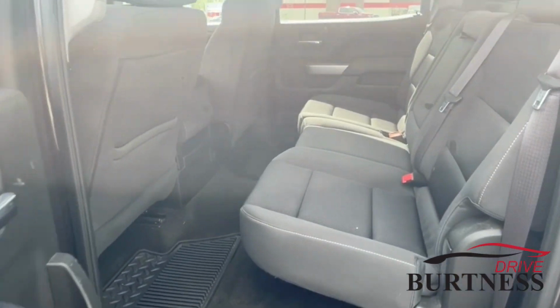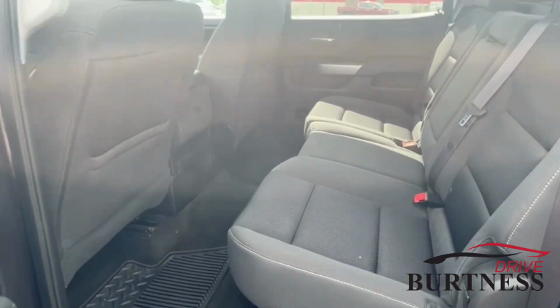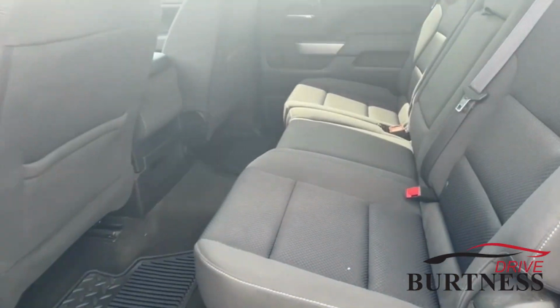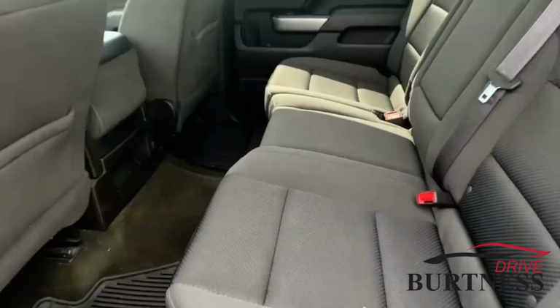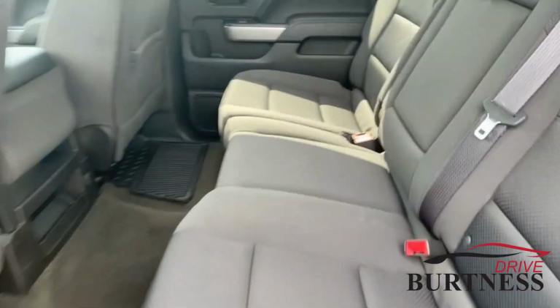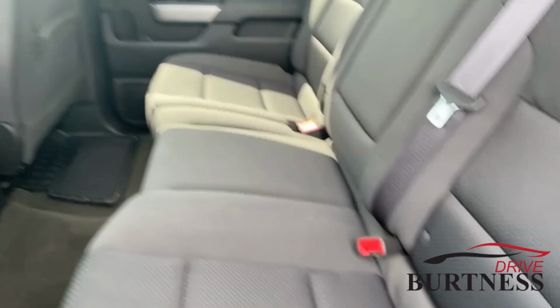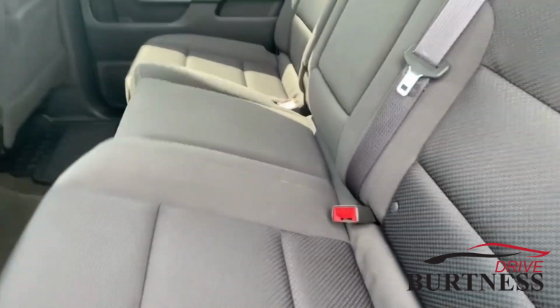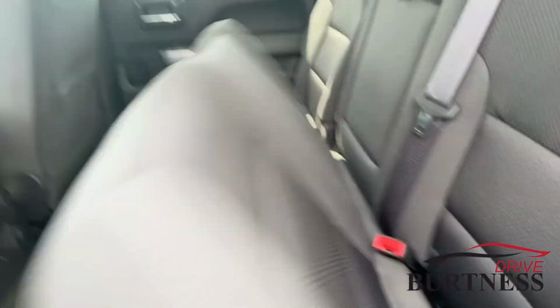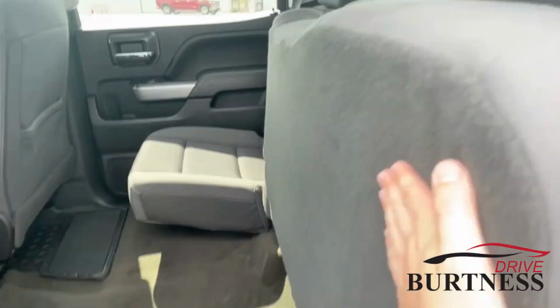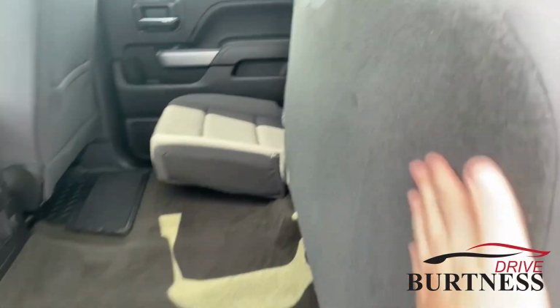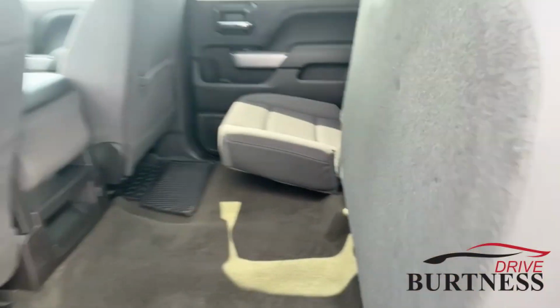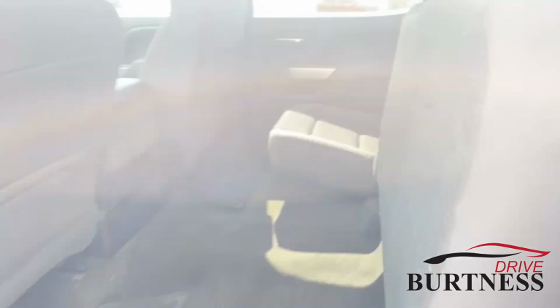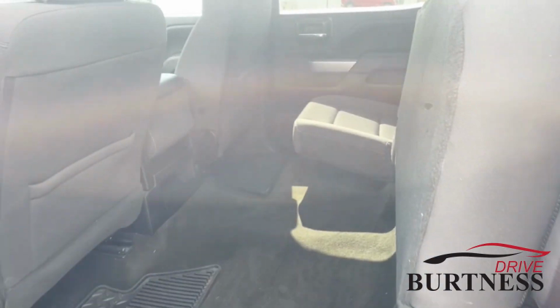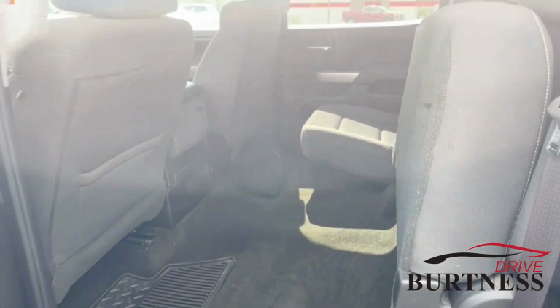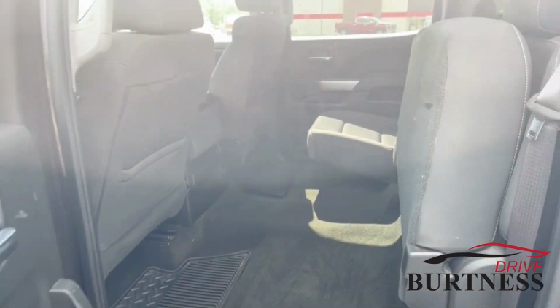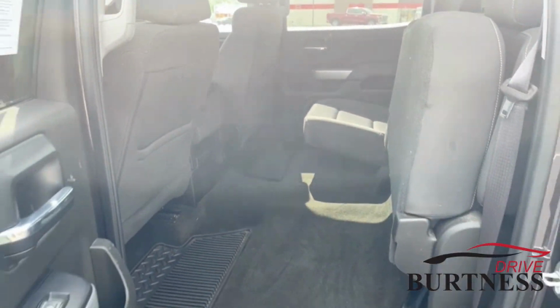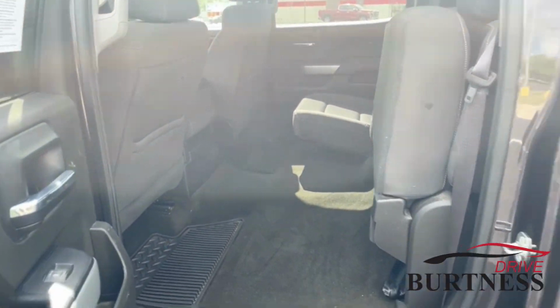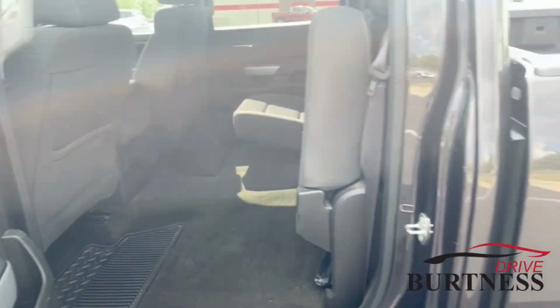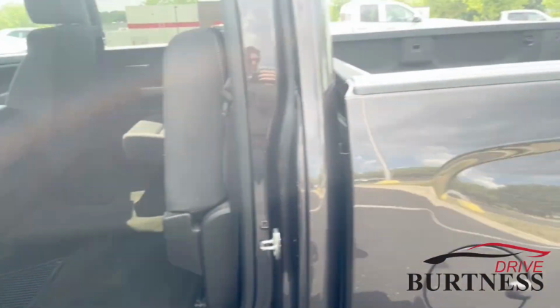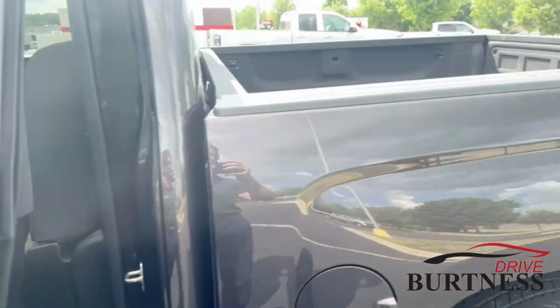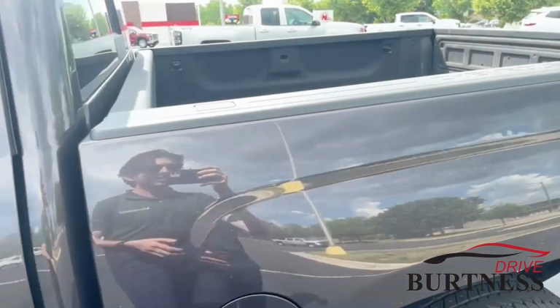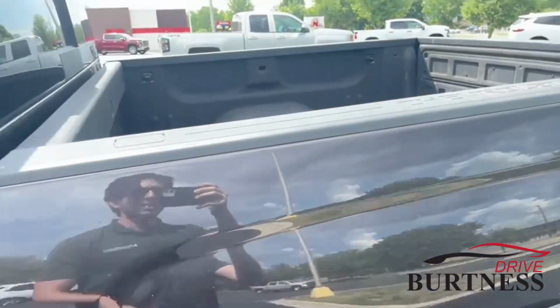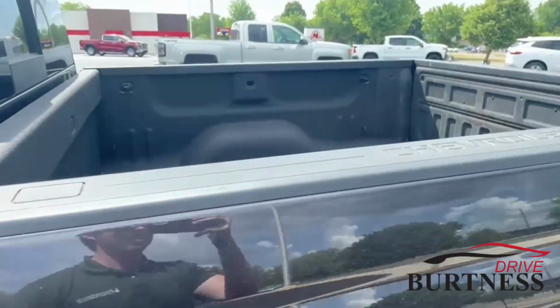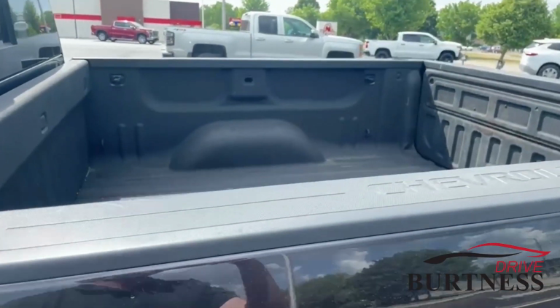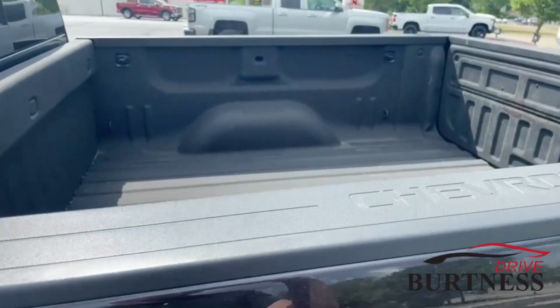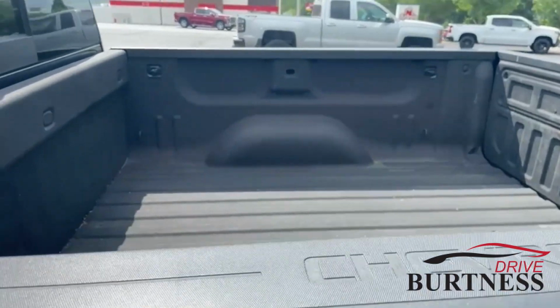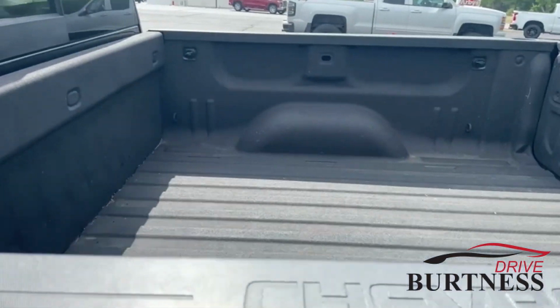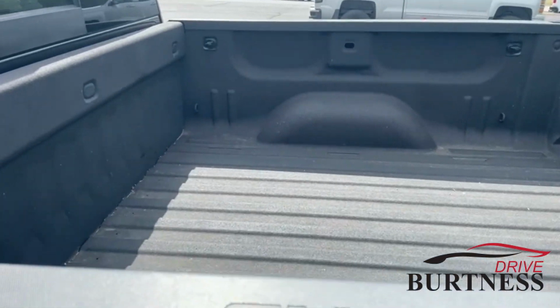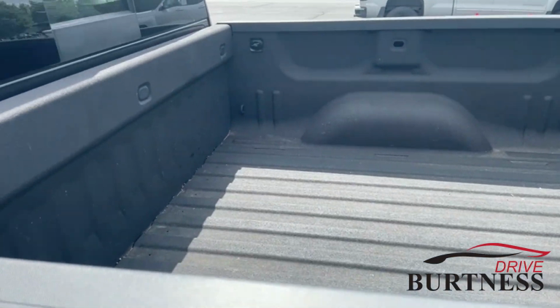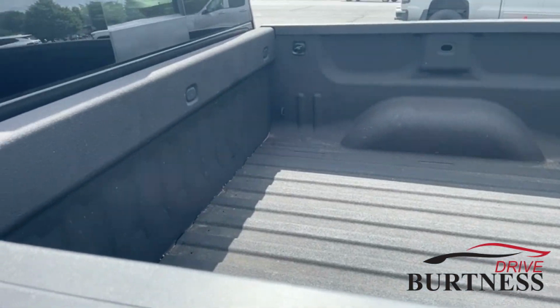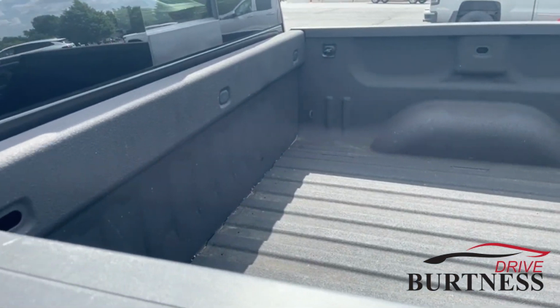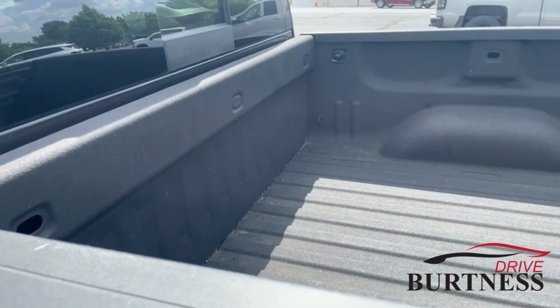These back seats fold up completely for extra space. You can also see the factory spray-on bed liner.